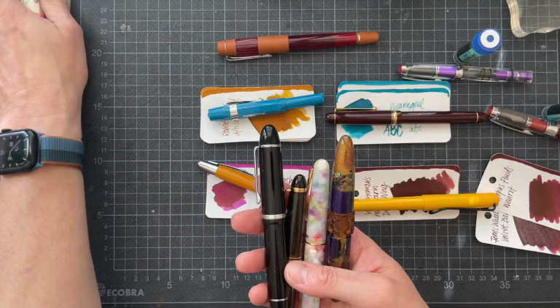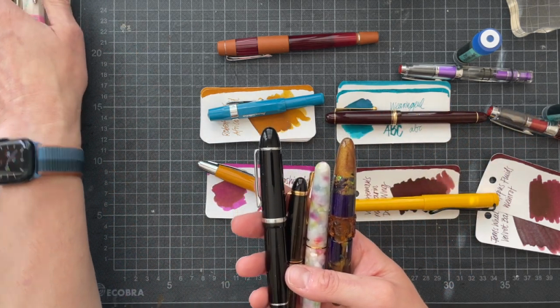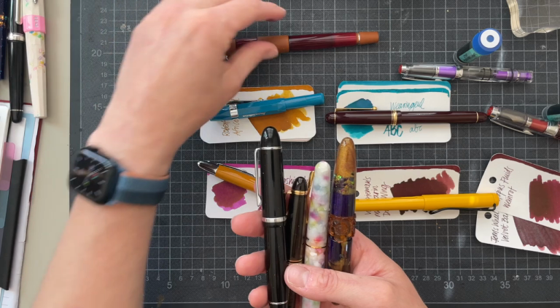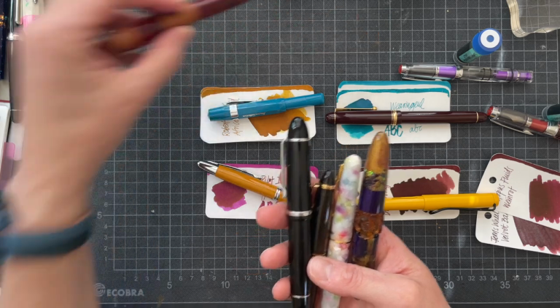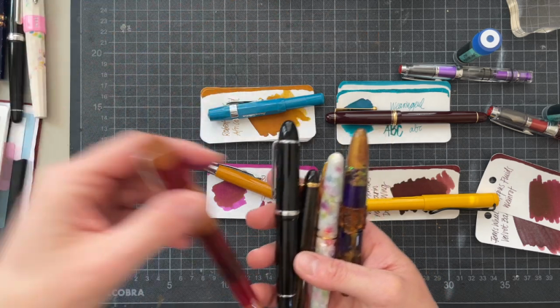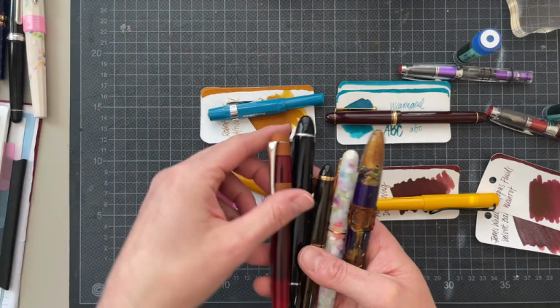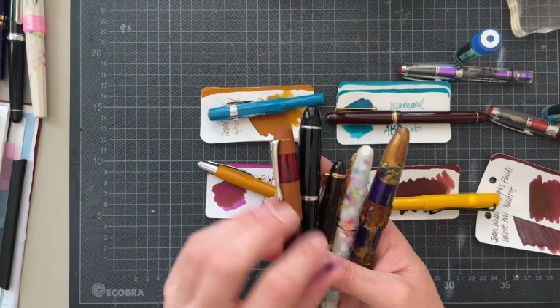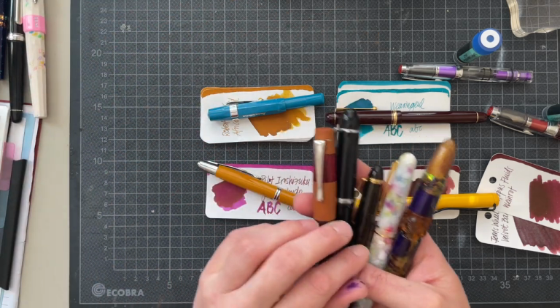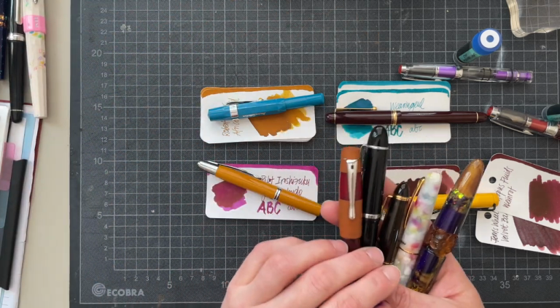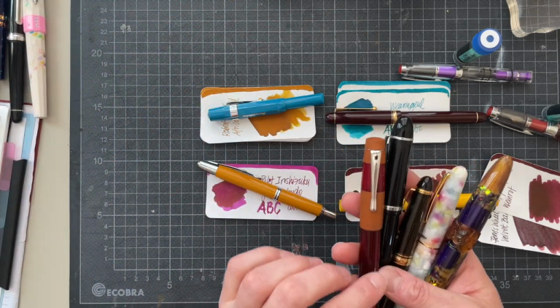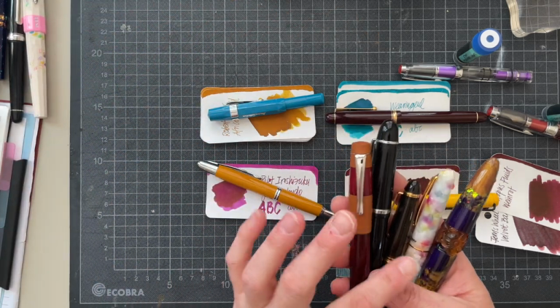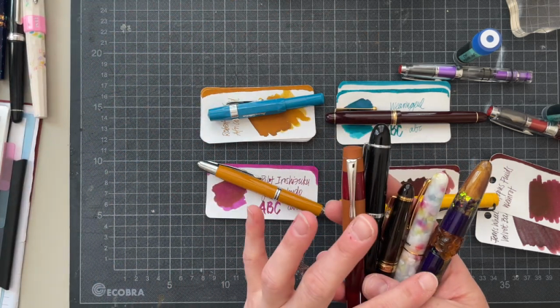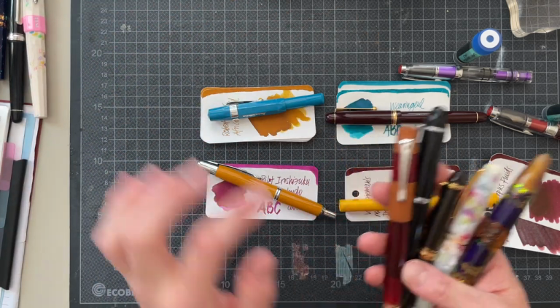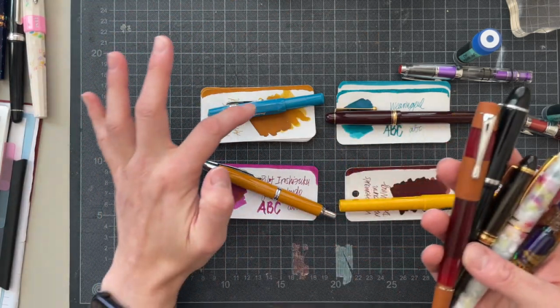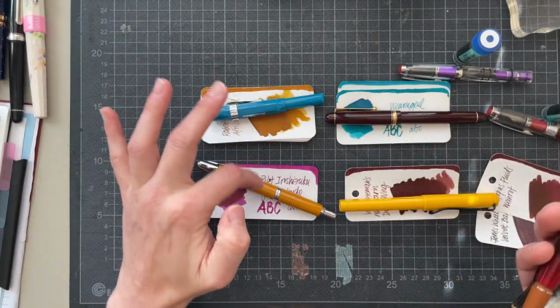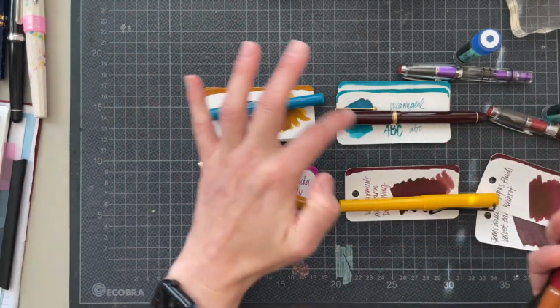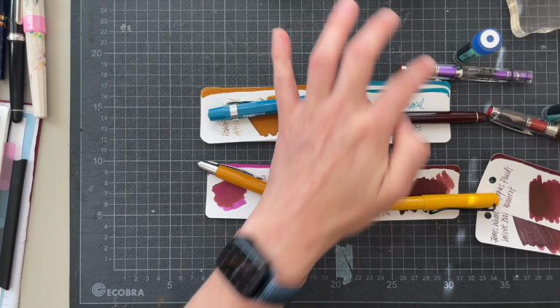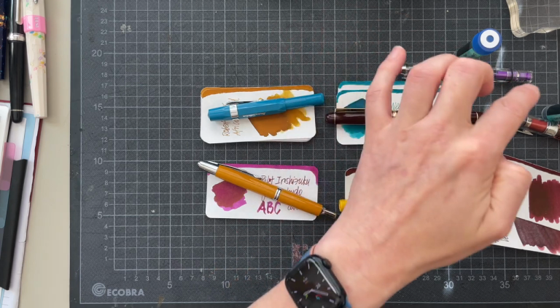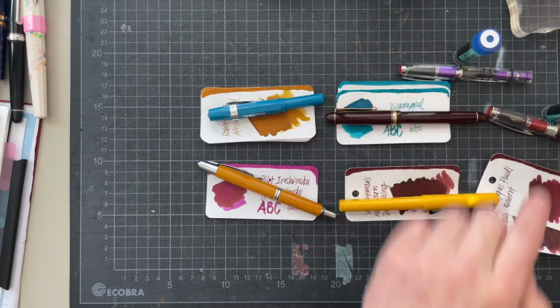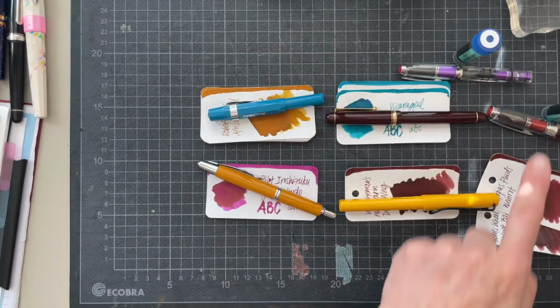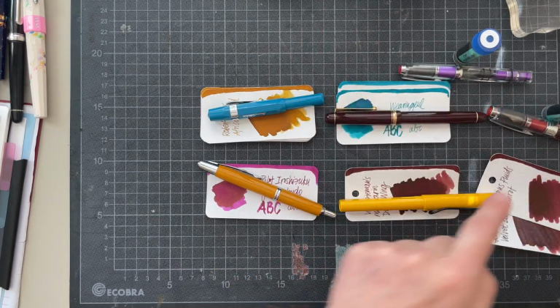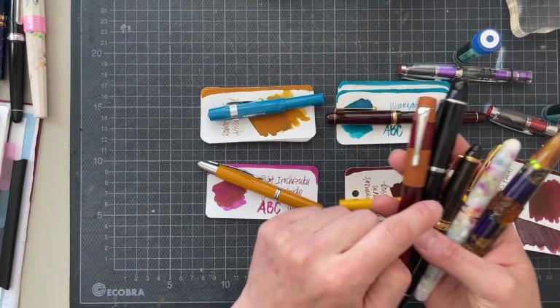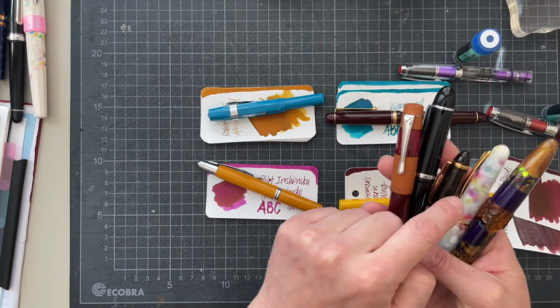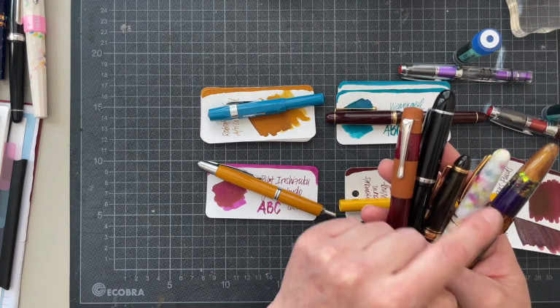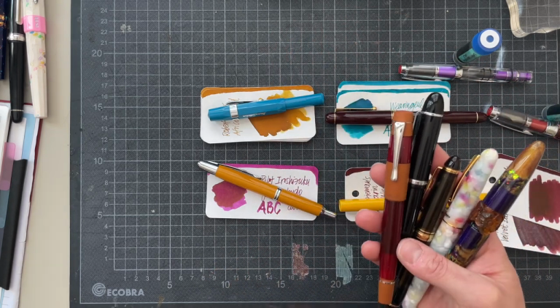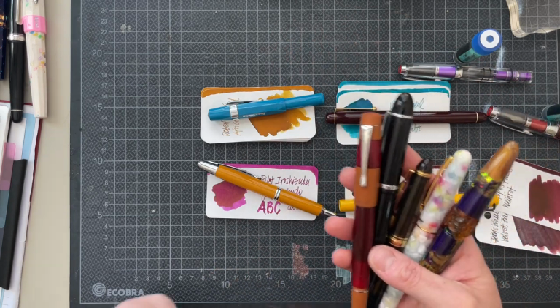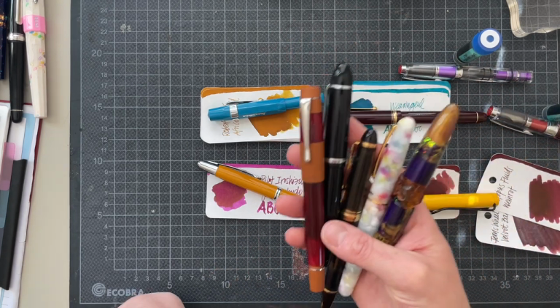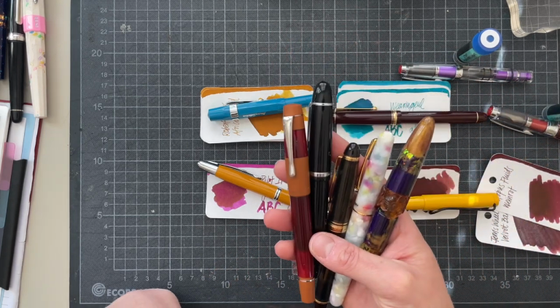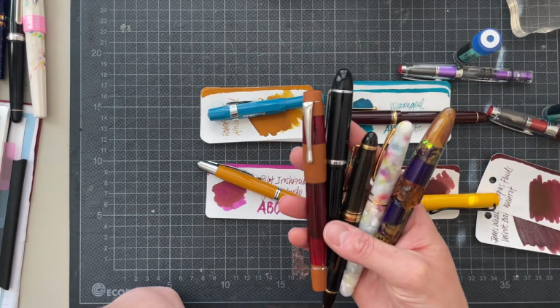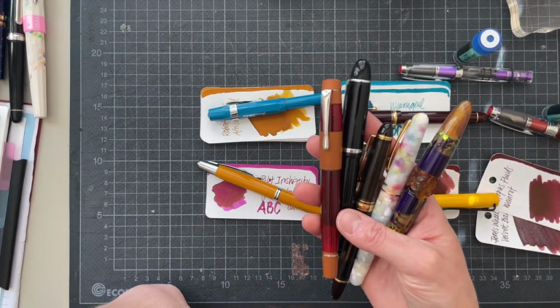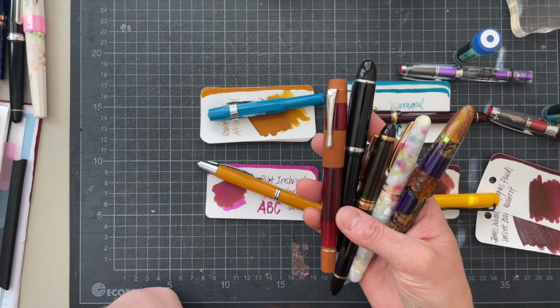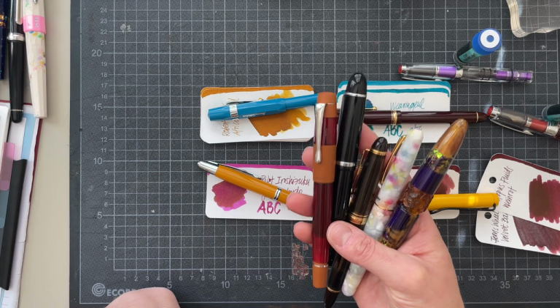I'm okay with uninking those. I'm not okay with uninking this one. I'm okay with uninking this one. So let me put this — this one I also want to keep still for a while. So one, two, three, four, five, six, seven, eight, nine, ten, eleven. Oh my gosh — way too many pens inked.